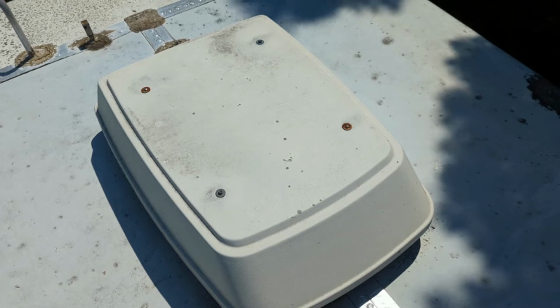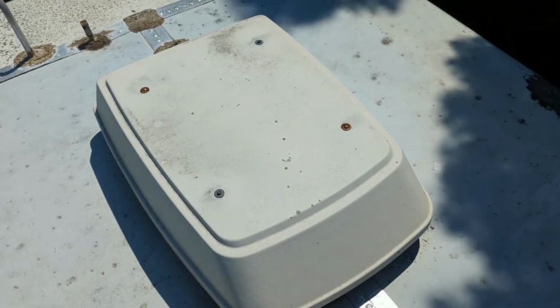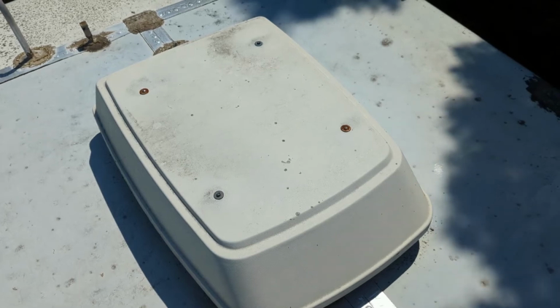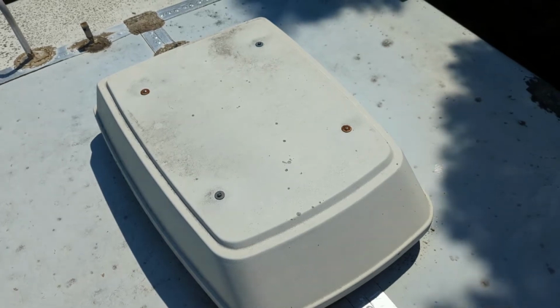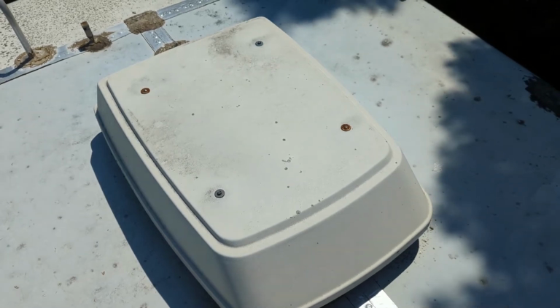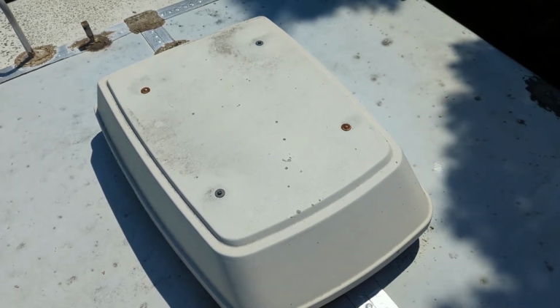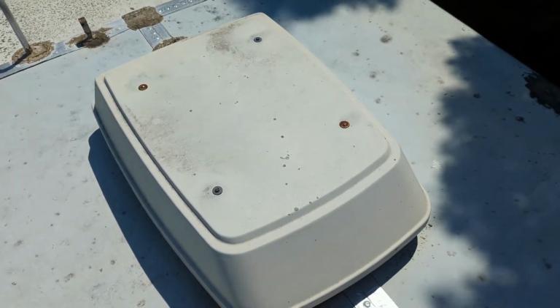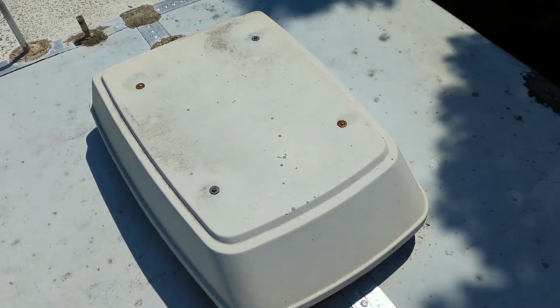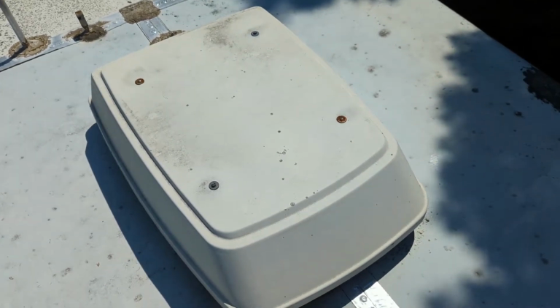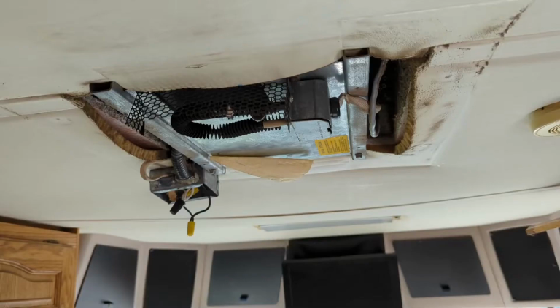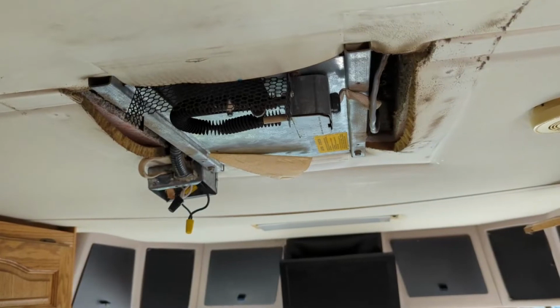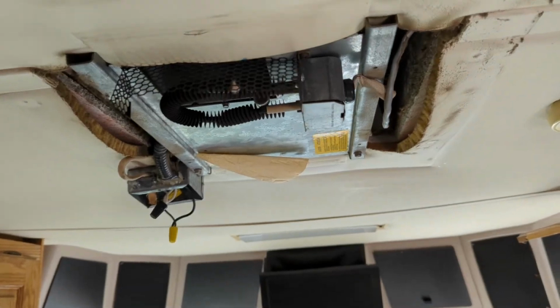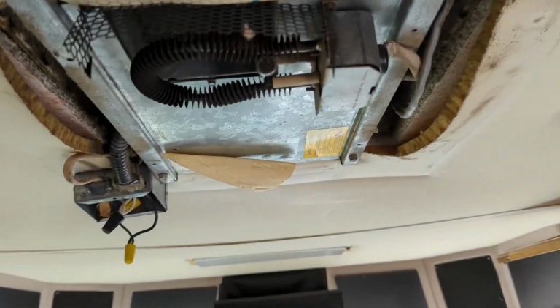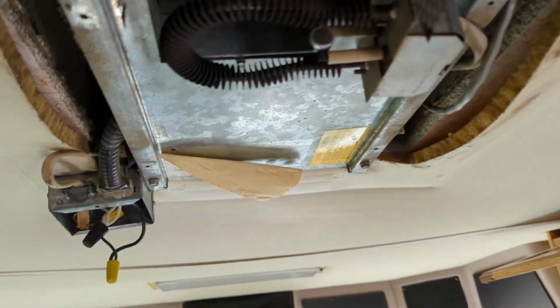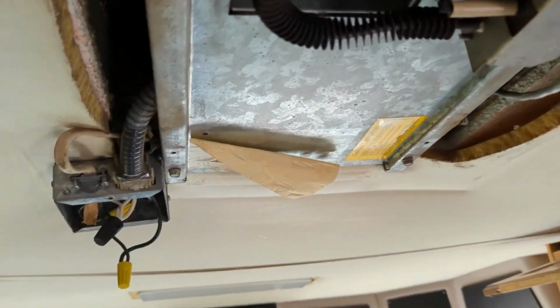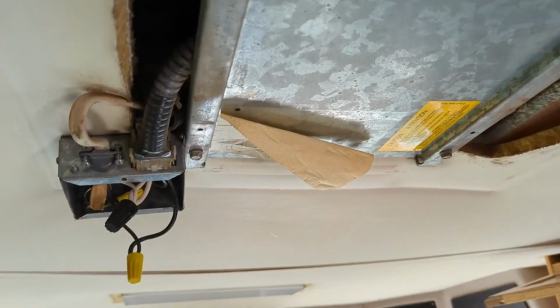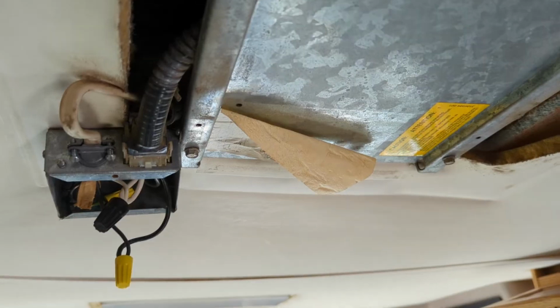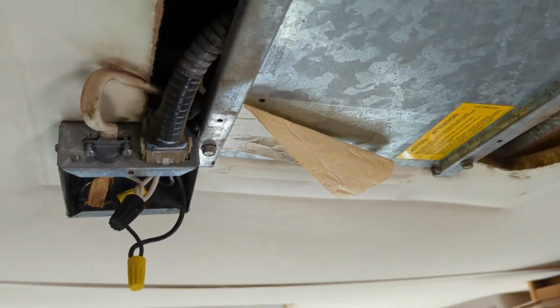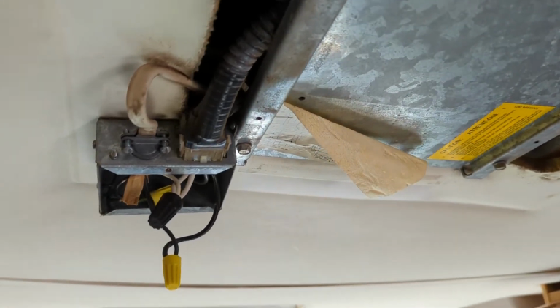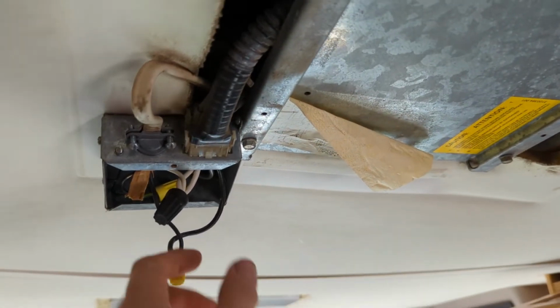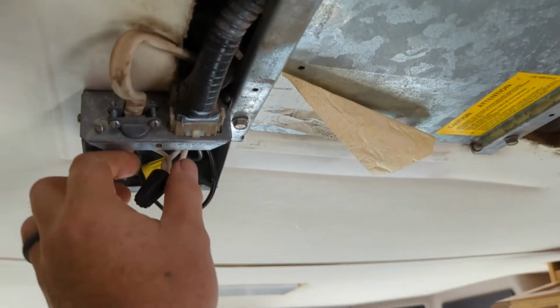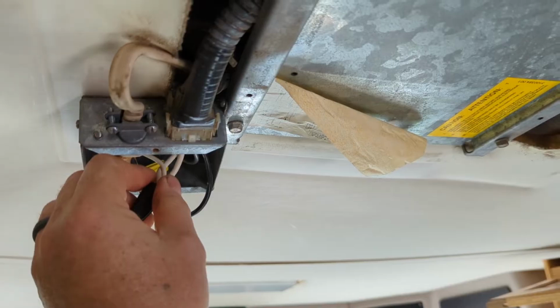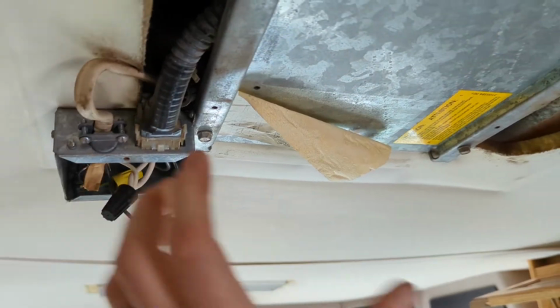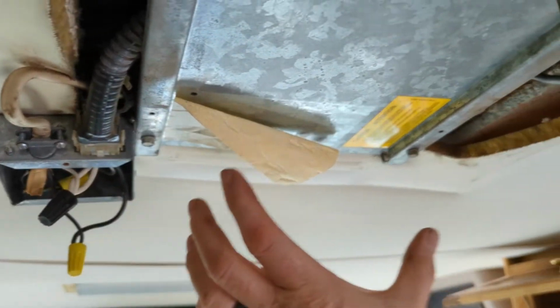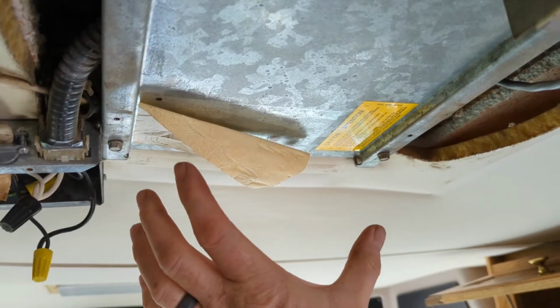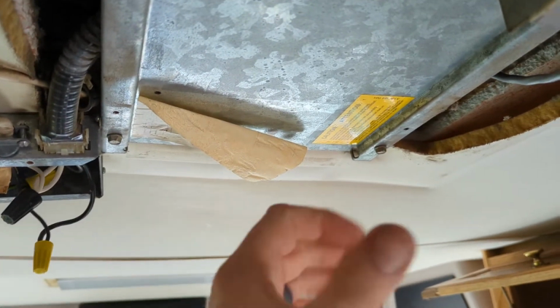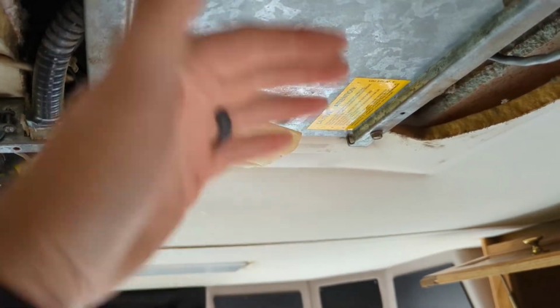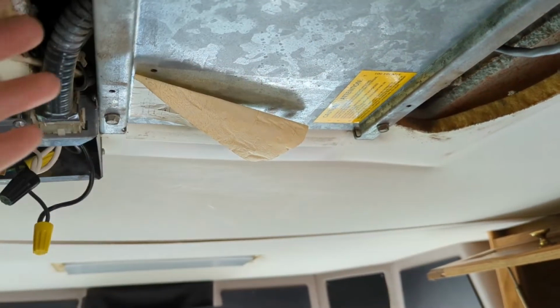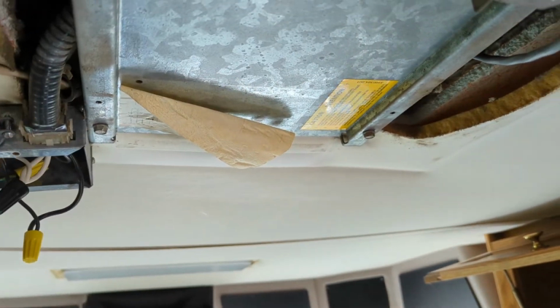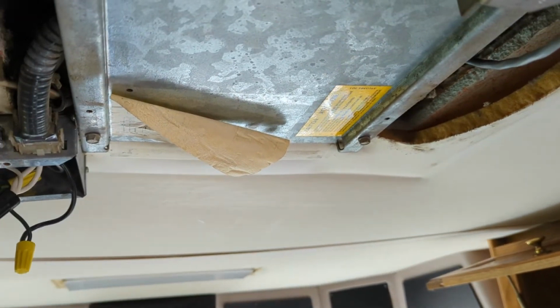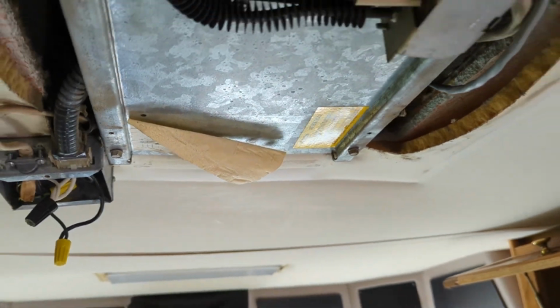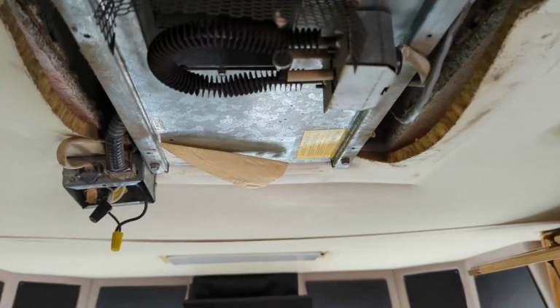In this video we will be replacing our old air conditioner that is on top of our RV. We've already started removing the air conditioner and we have a little bit of cleanup work to do, but basically we're just going to unwire it, pull the bolts off, lift the air conditioner off the roof, clean it up, and put the new one on.